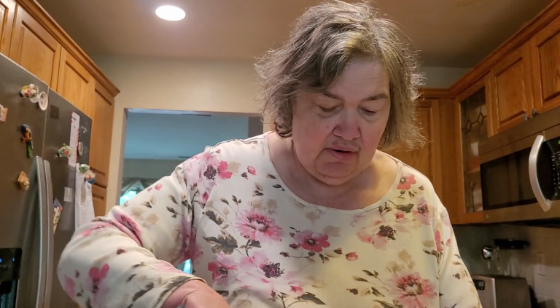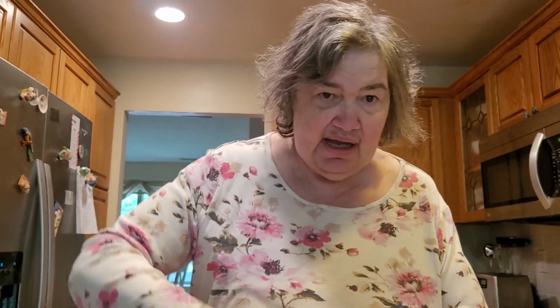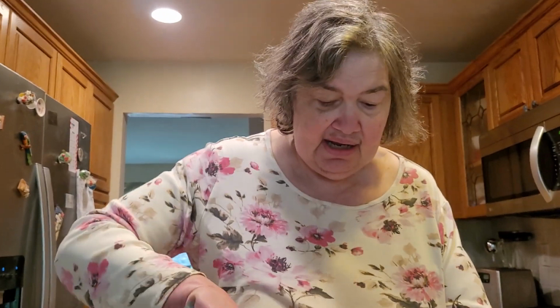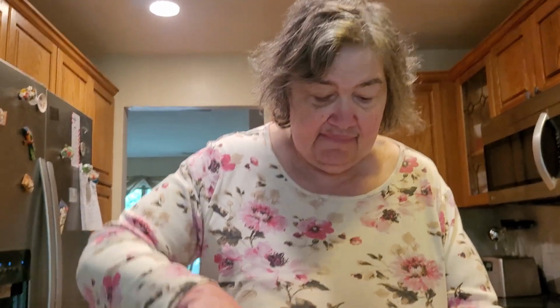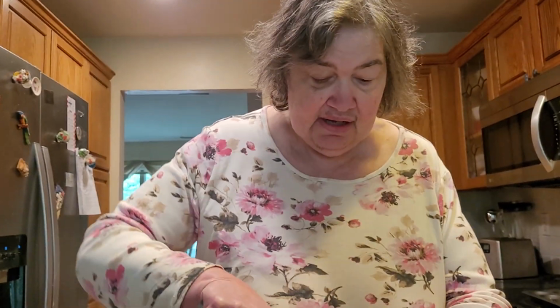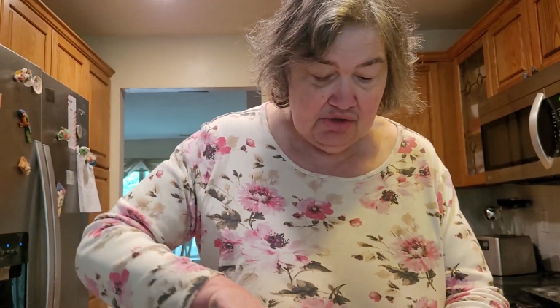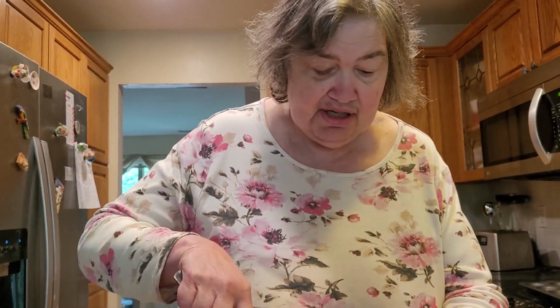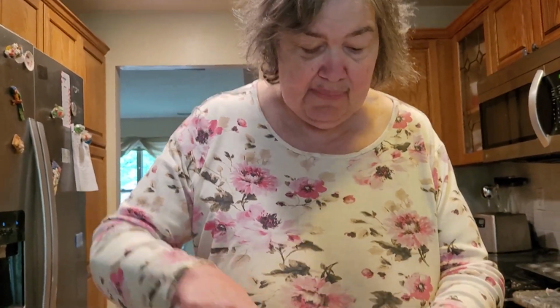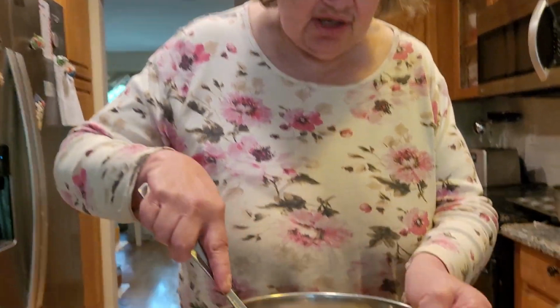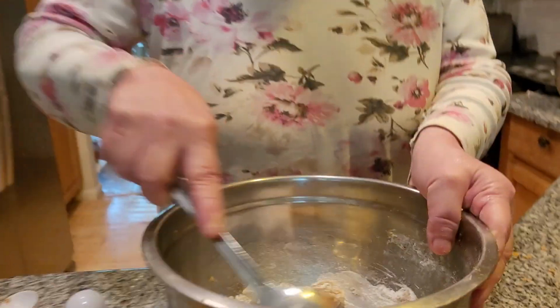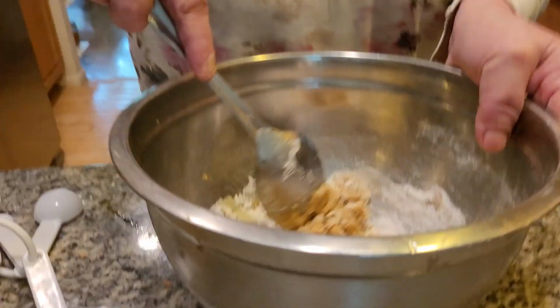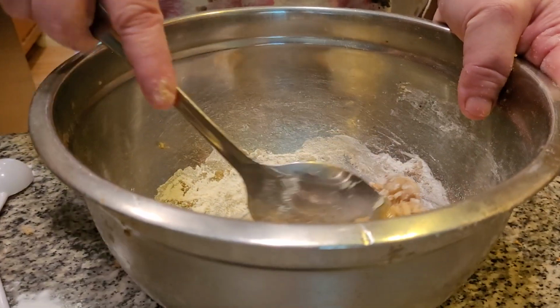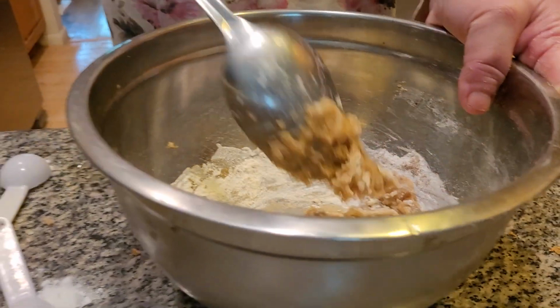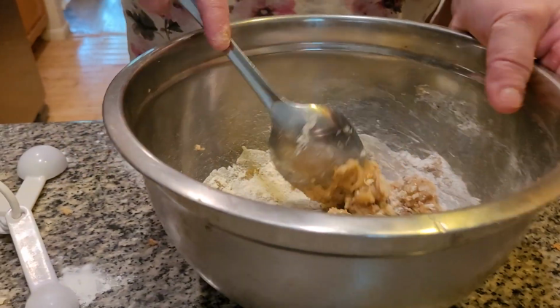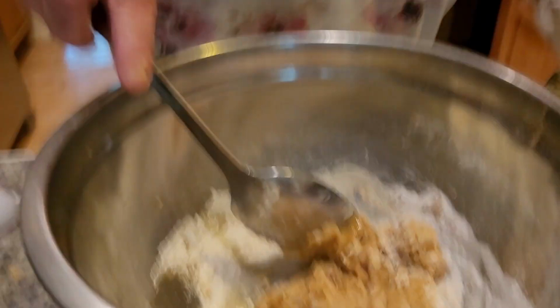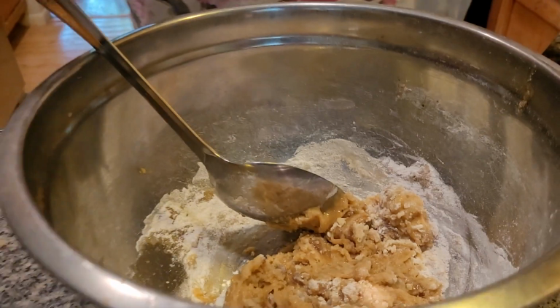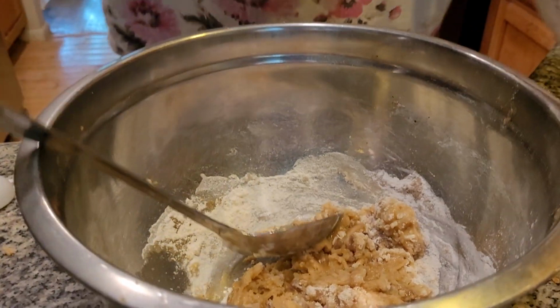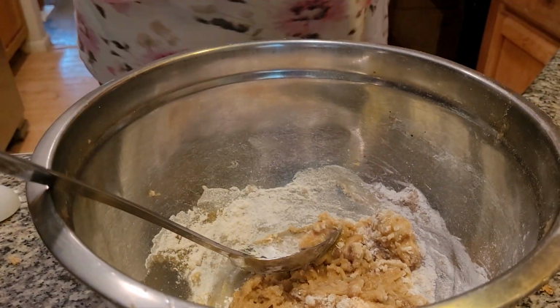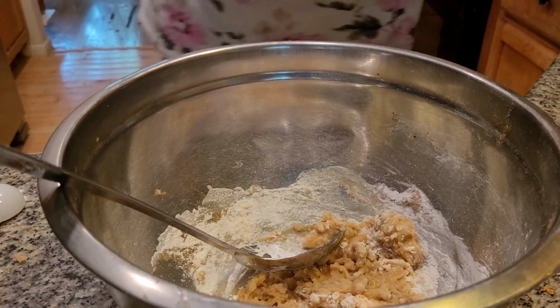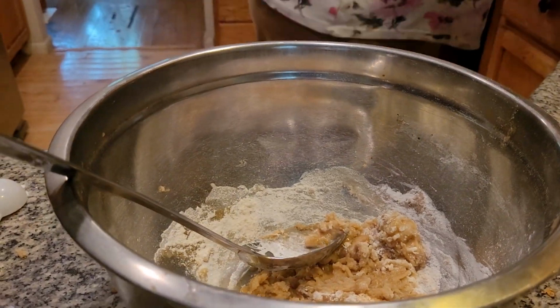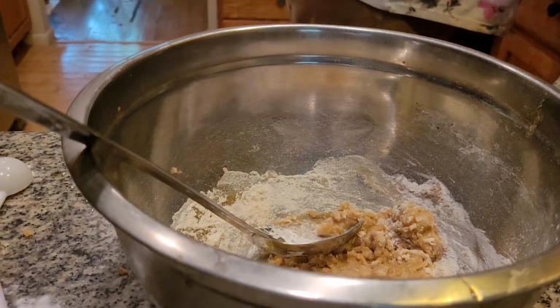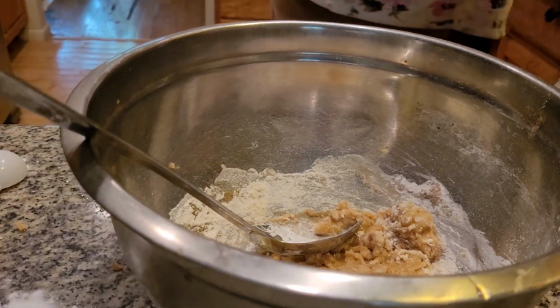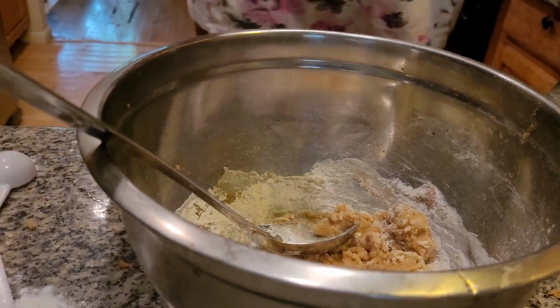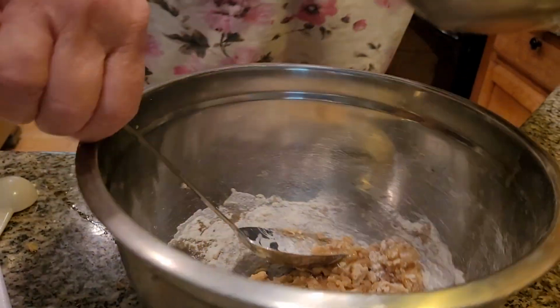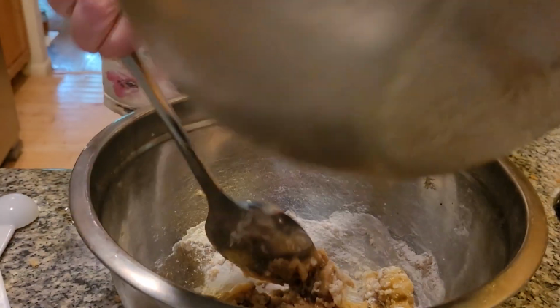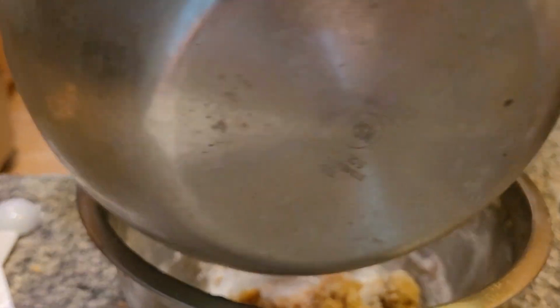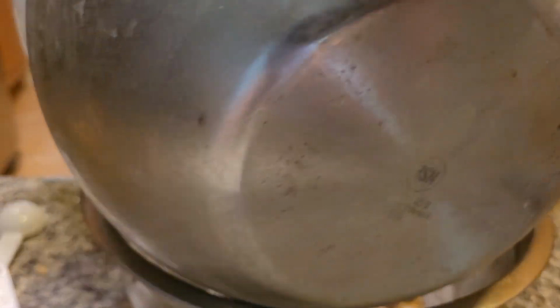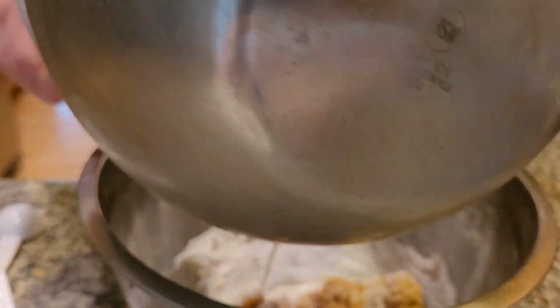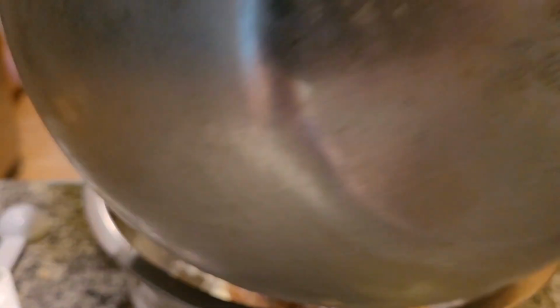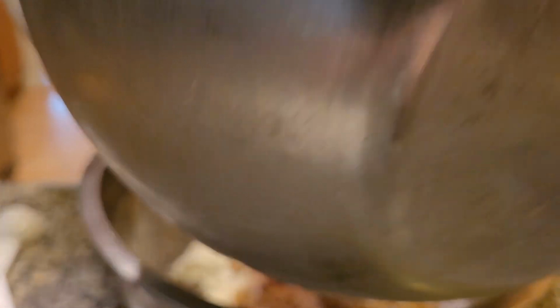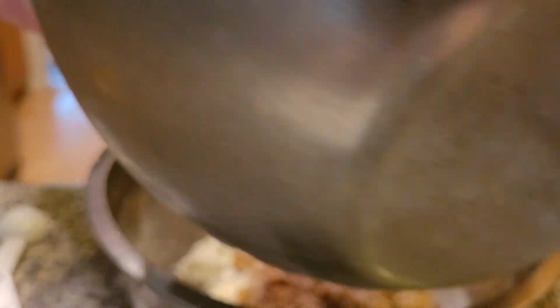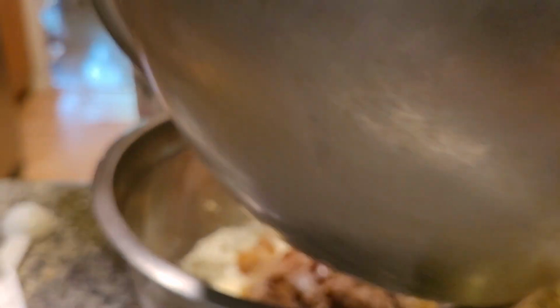We're going to add in one teaspoon of baking soda and powder. Now we're going to add in the bran. This is two cups. Sorry about that — the phone's got a mind of its own.